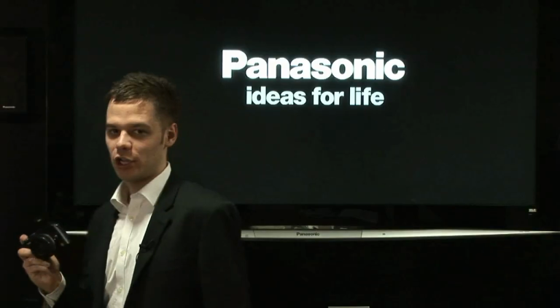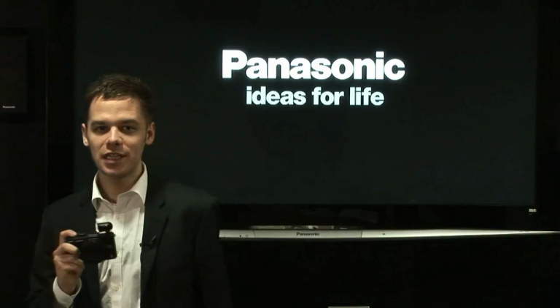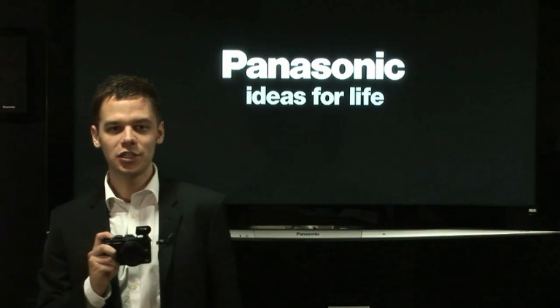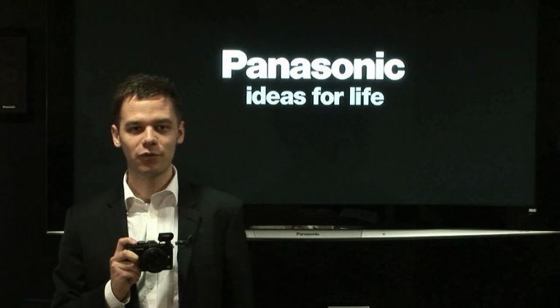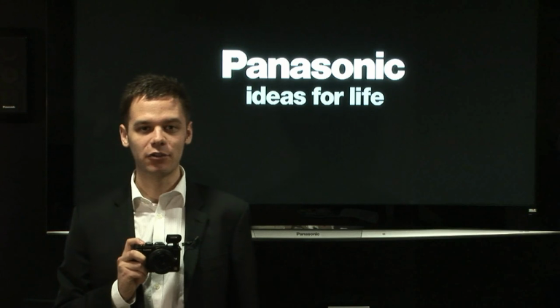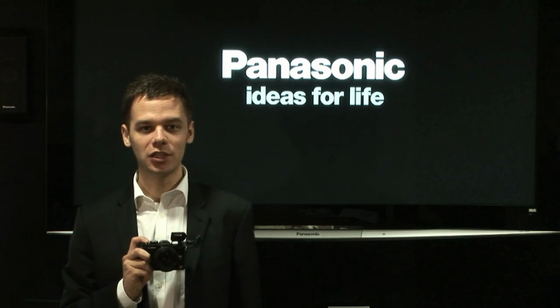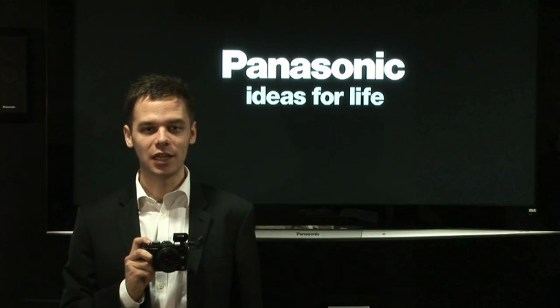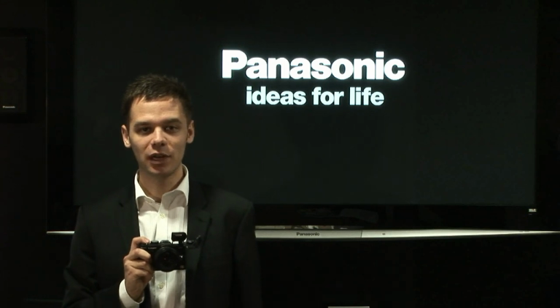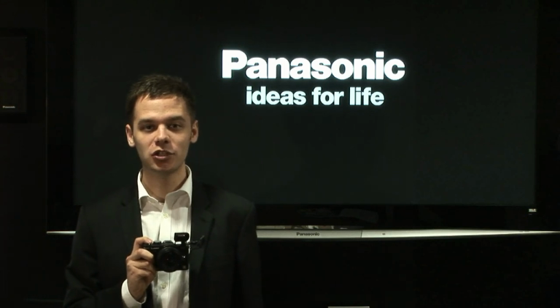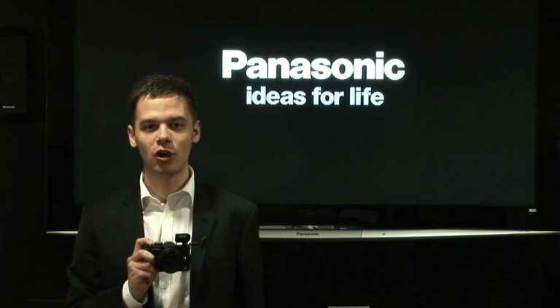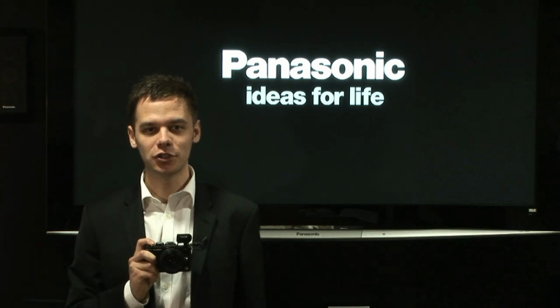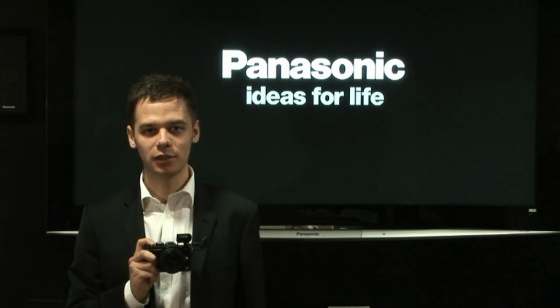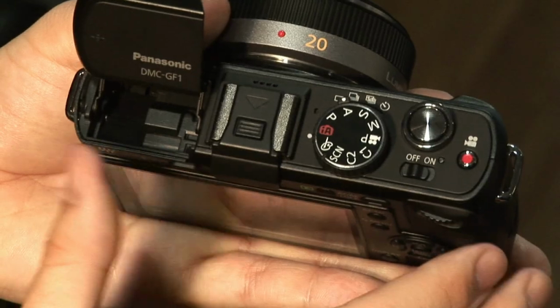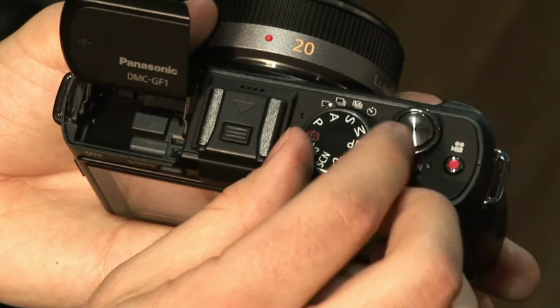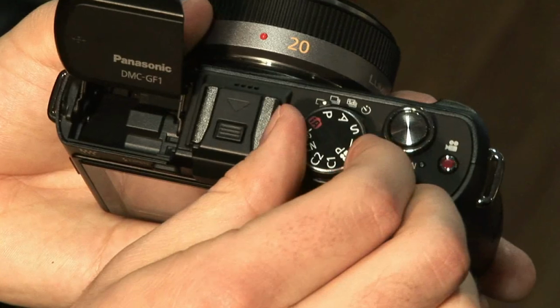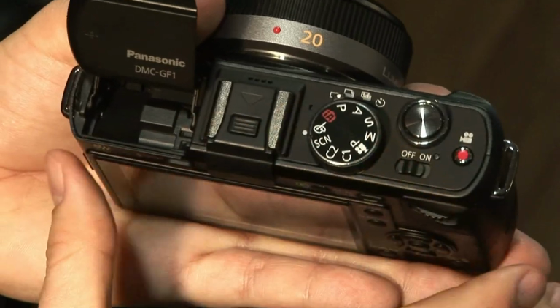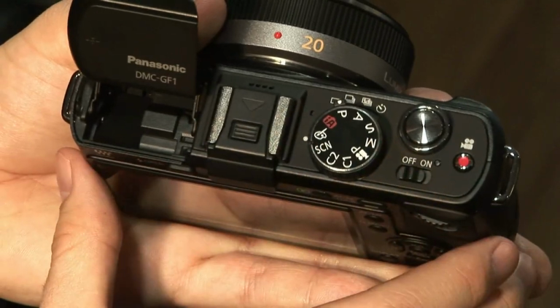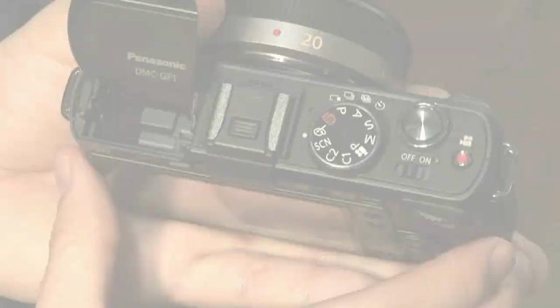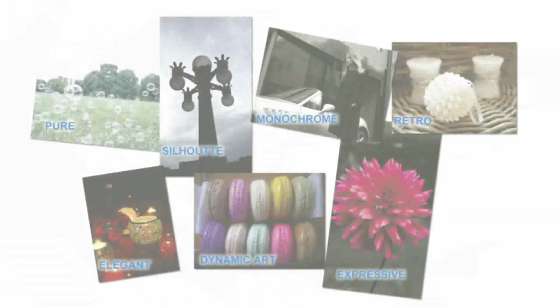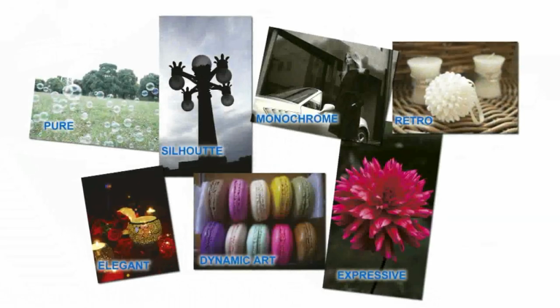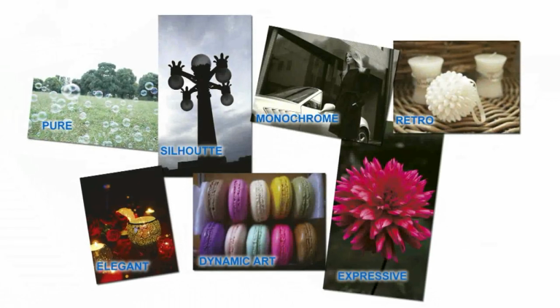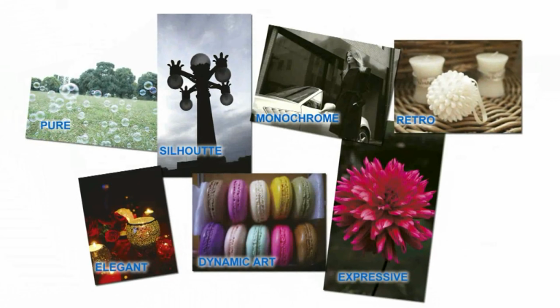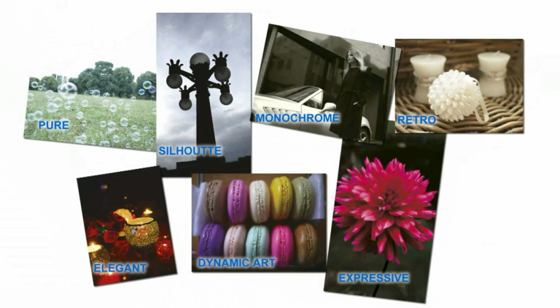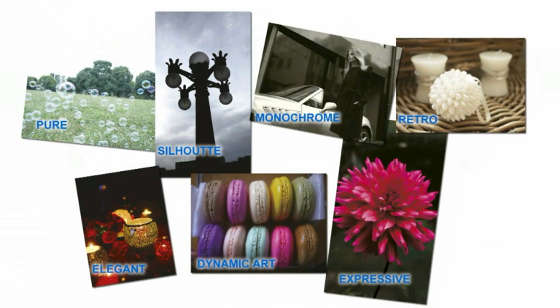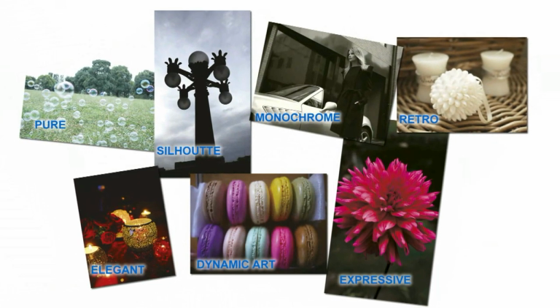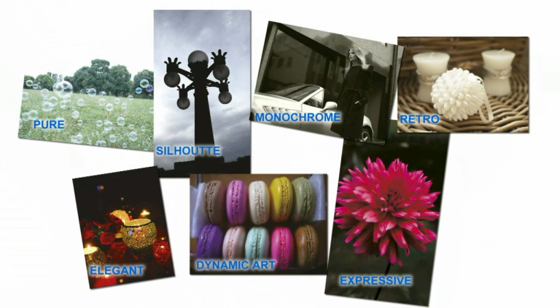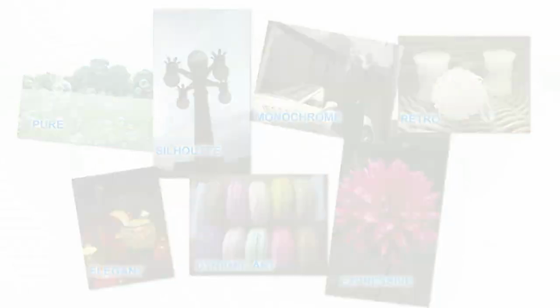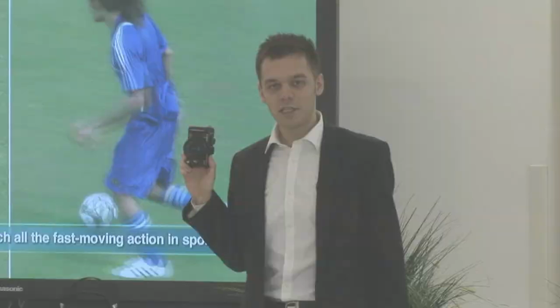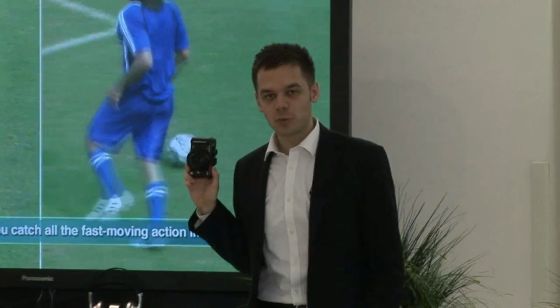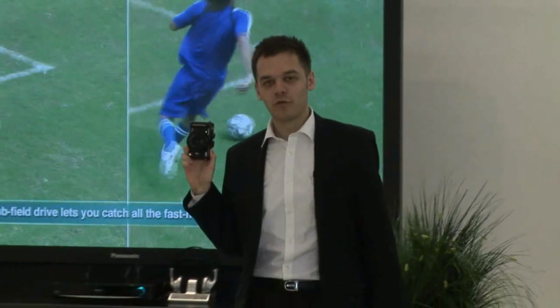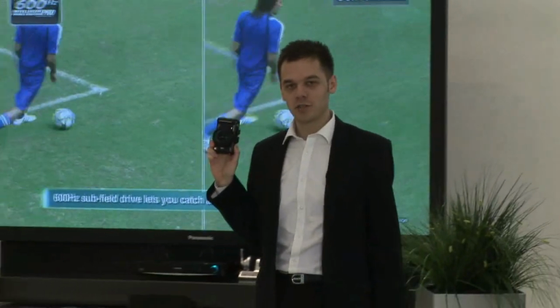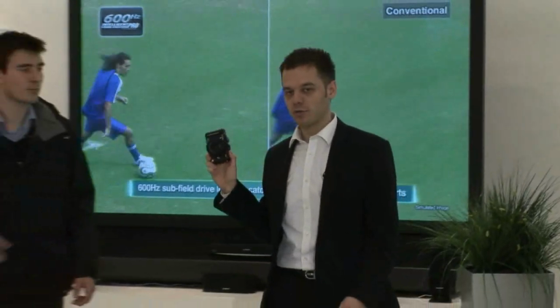Not only does the easy-to-use GF1 take great pictures, it has some clever functions to enhance your photography. The My Colour mode, that you set by rotating the rear dial, offers 7 preset effects that can expand your imagination. These effects work on both photos and movies.